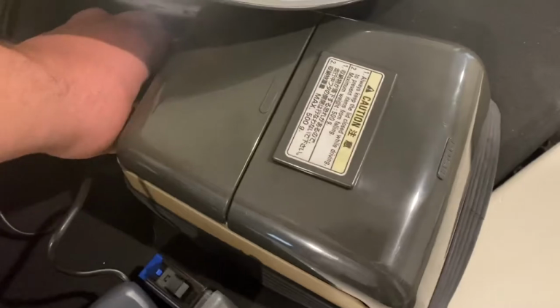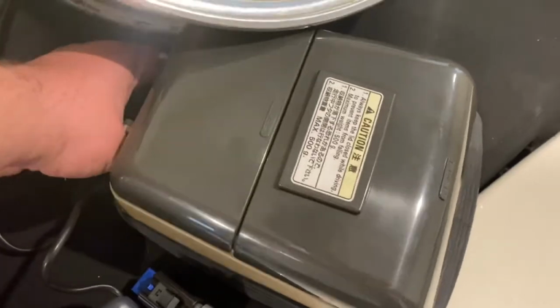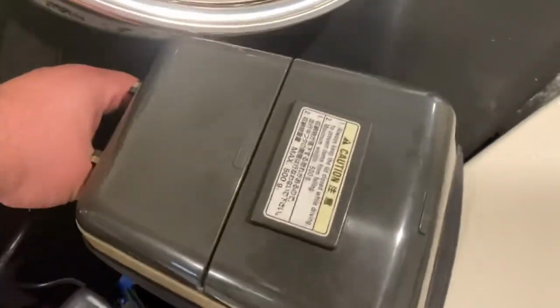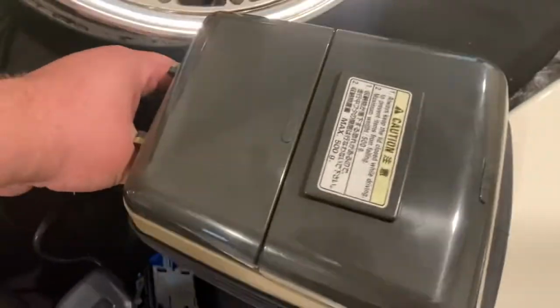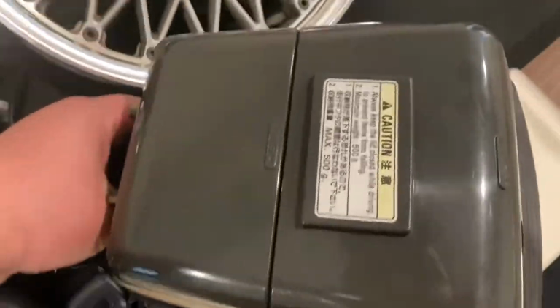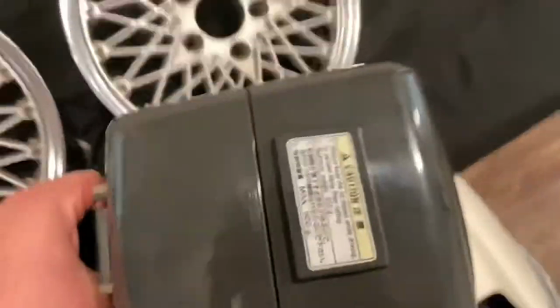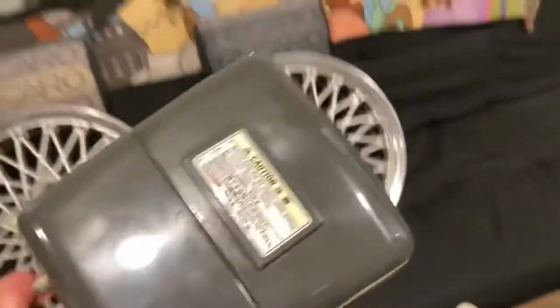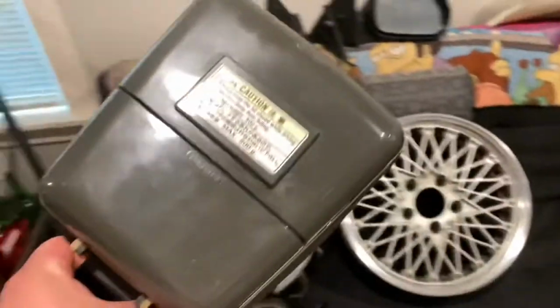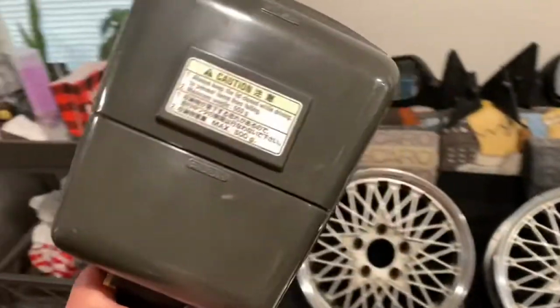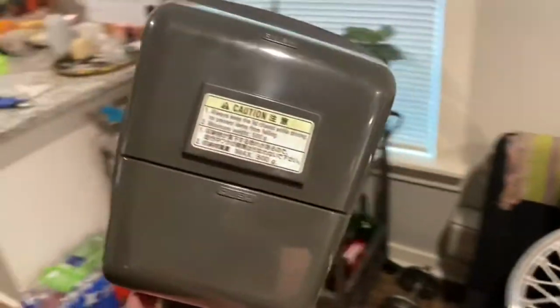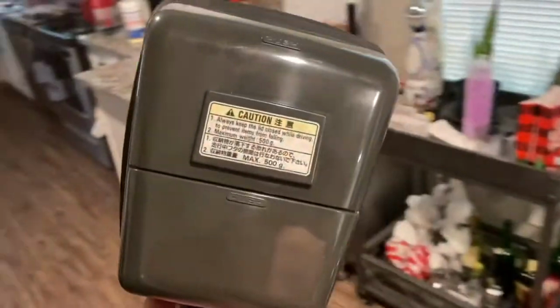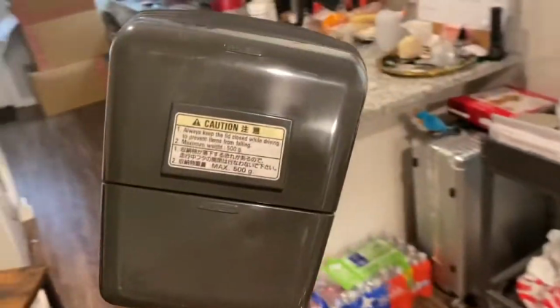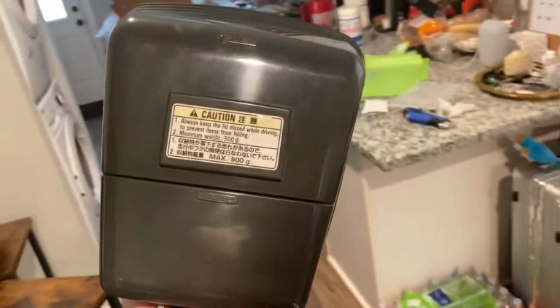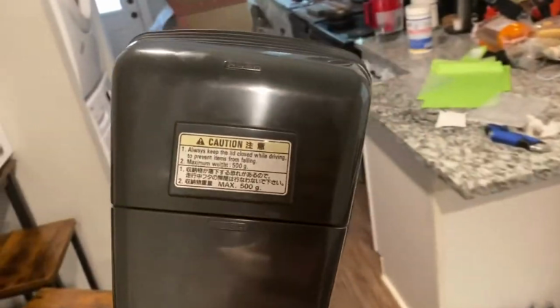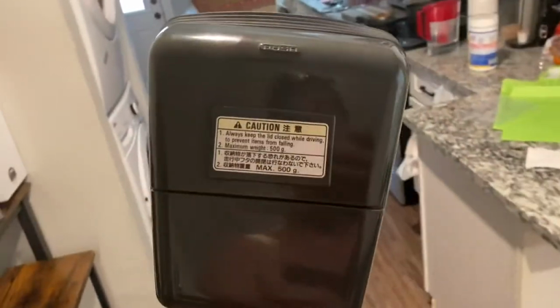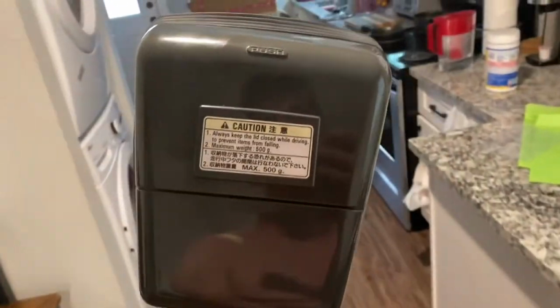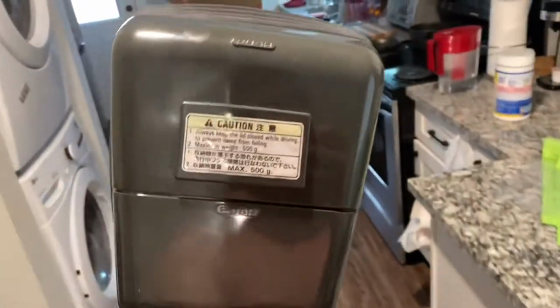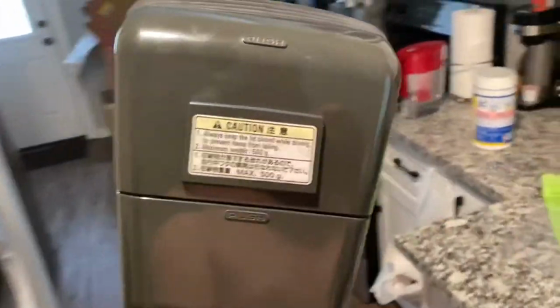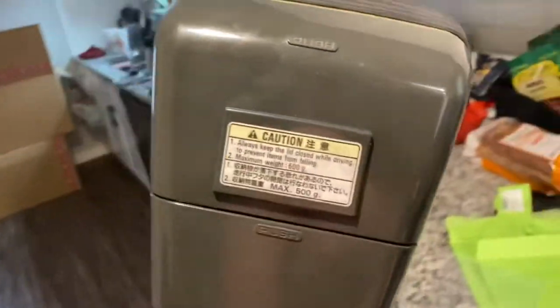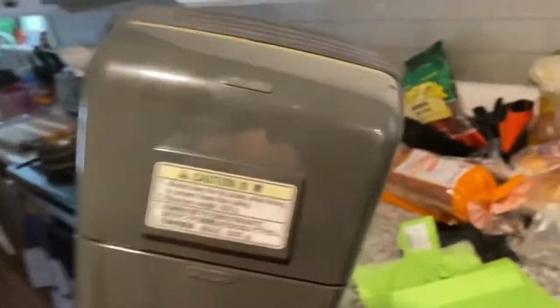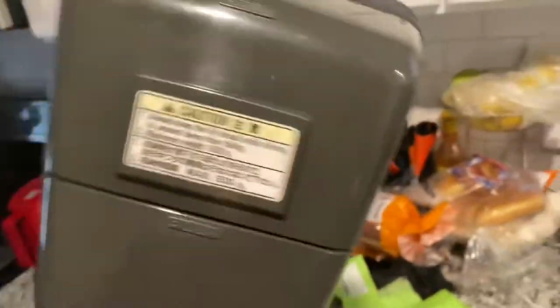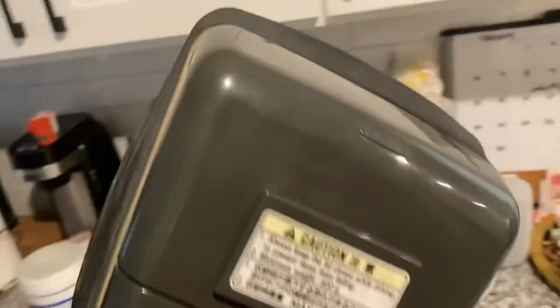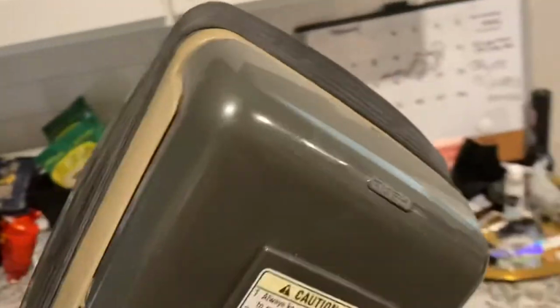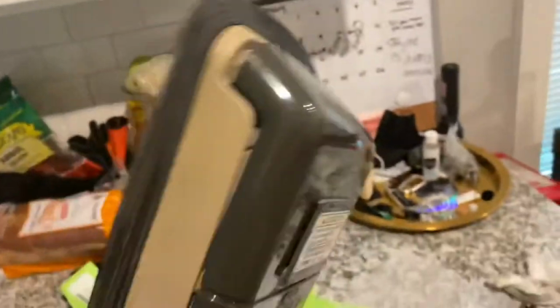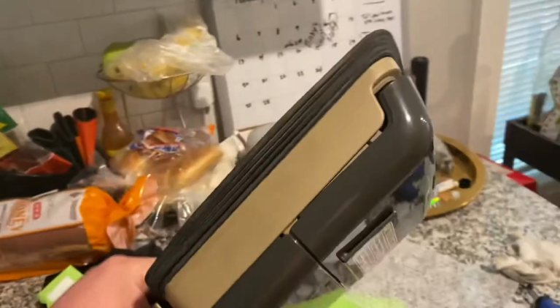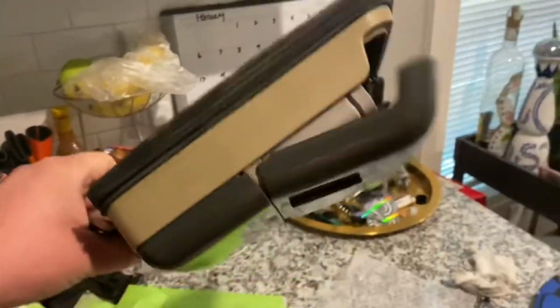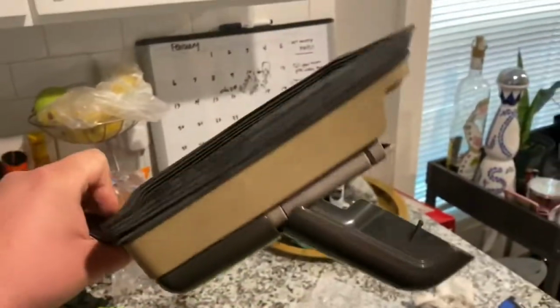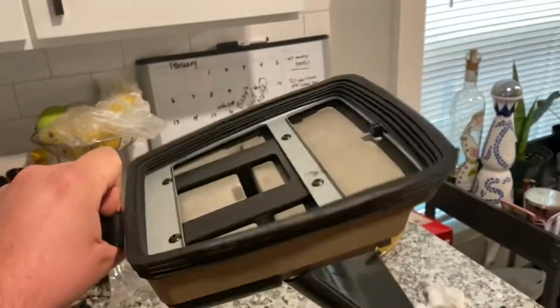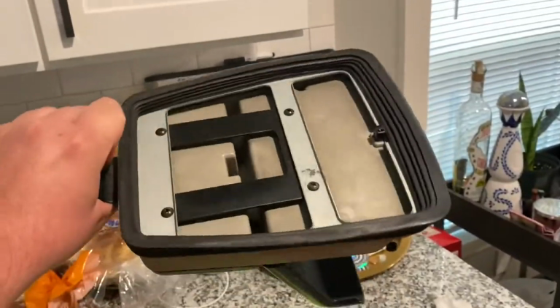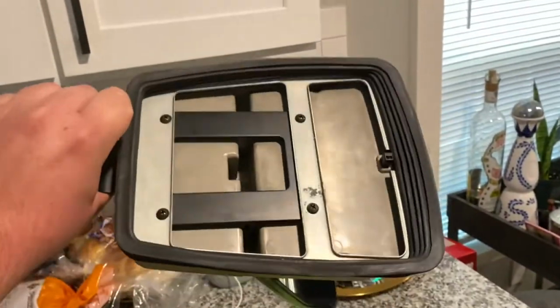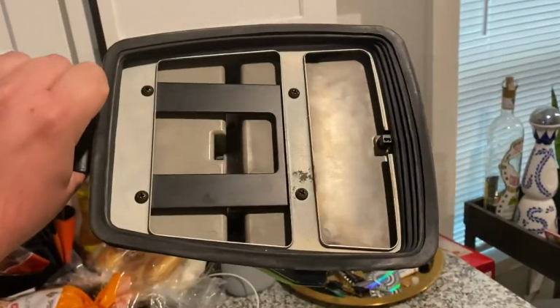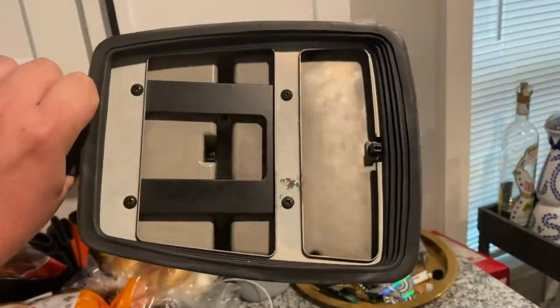I'm gonna be posting some videos on how to install all these parts. We're gonna start off with the sunglass holder because I'm kind of lazy today — I don't feel like spending more than 20 minutes. I'll give you a good look at it.